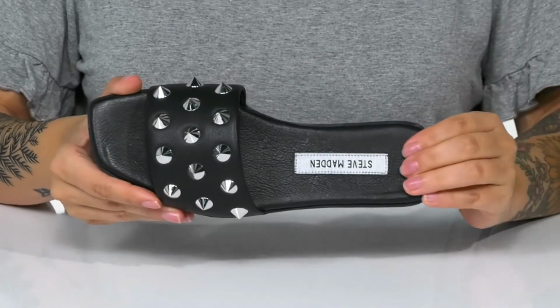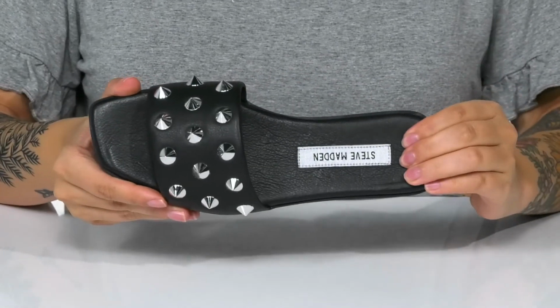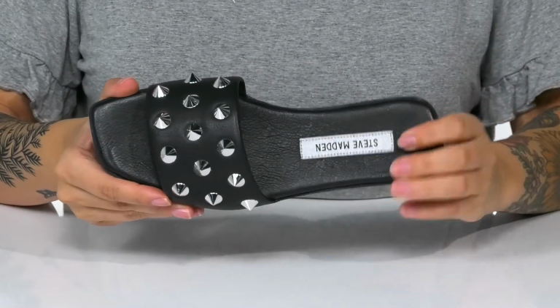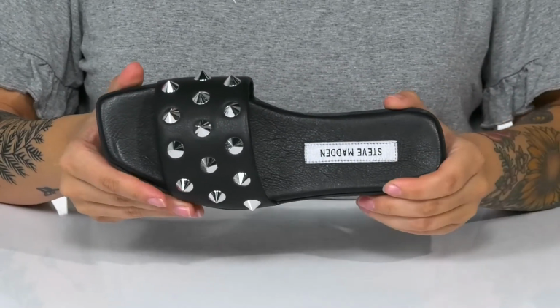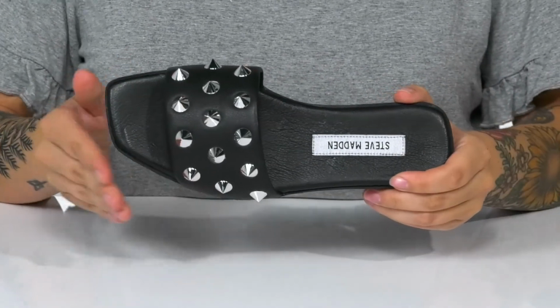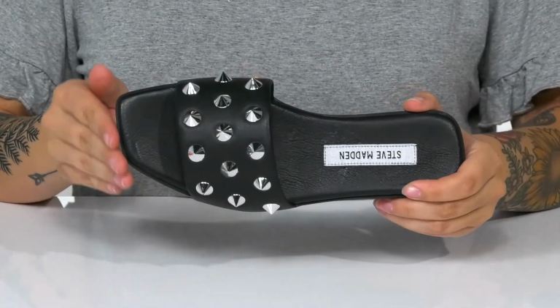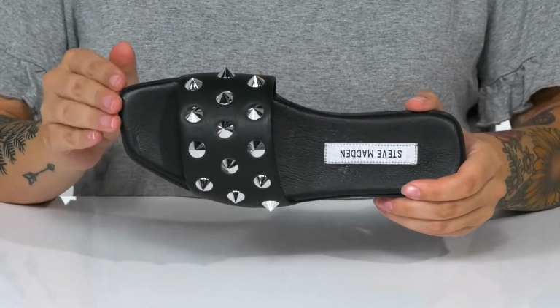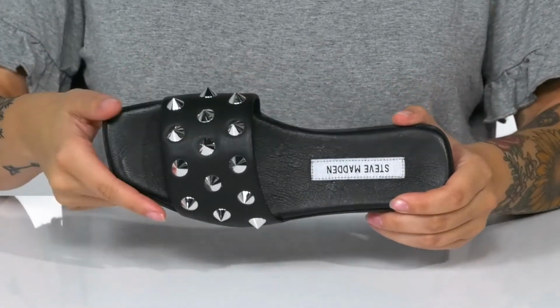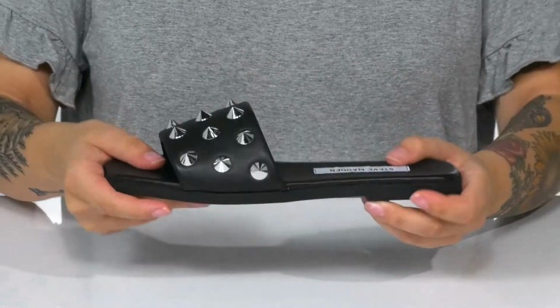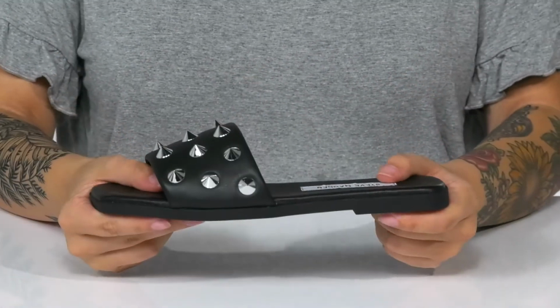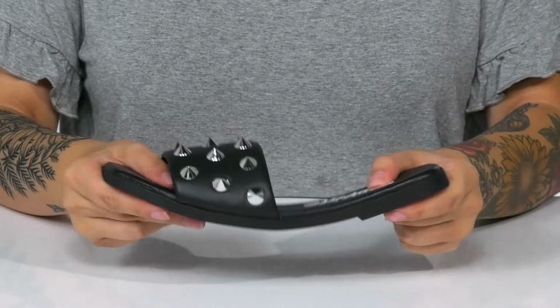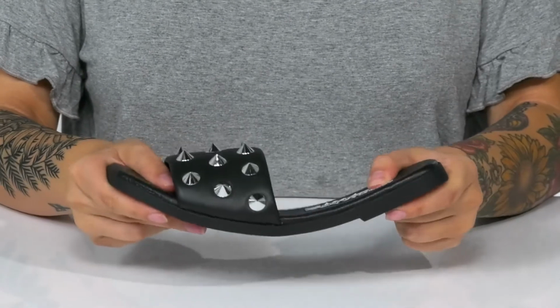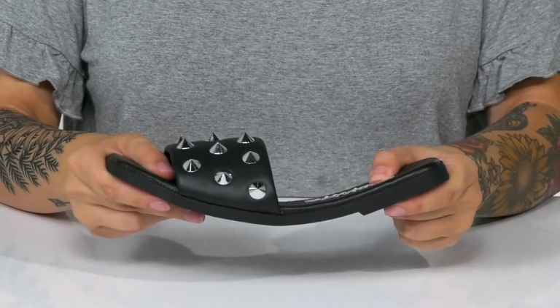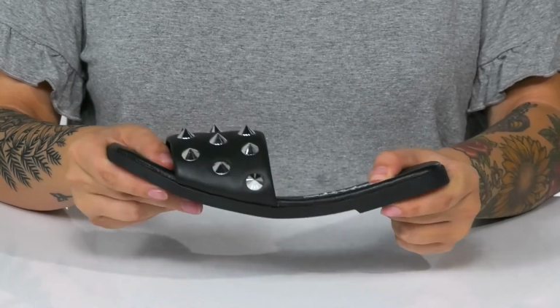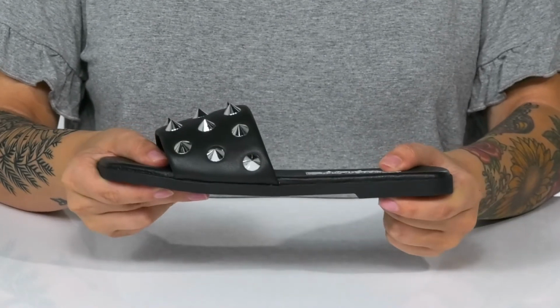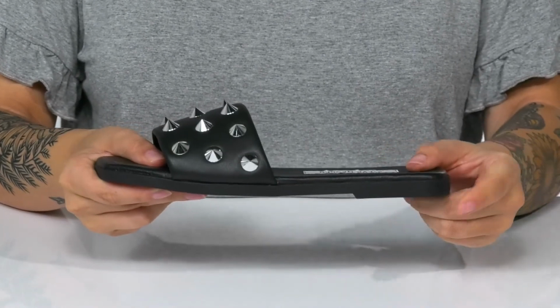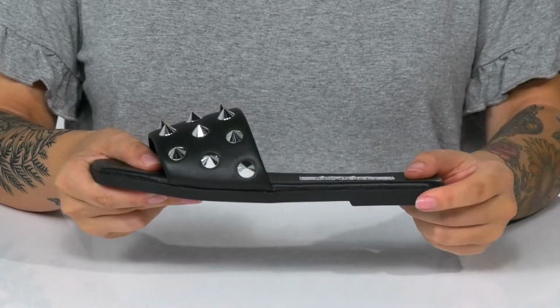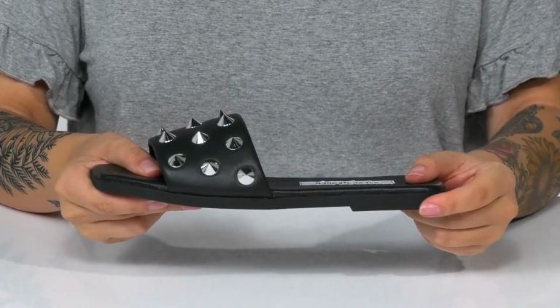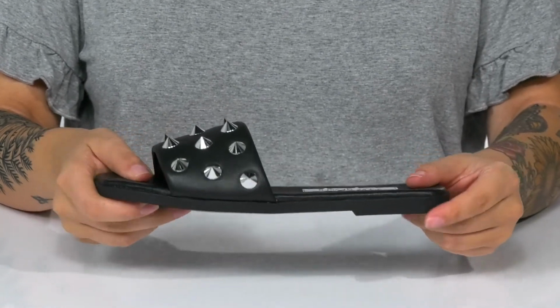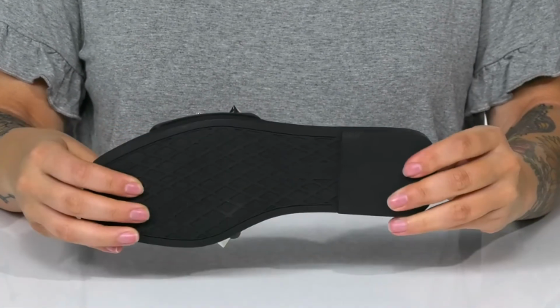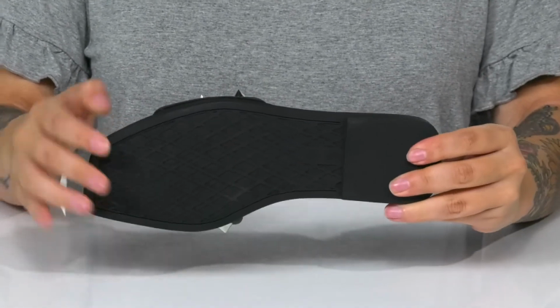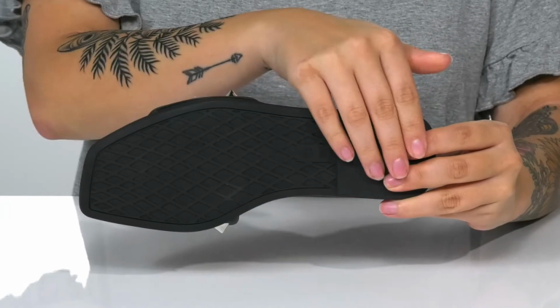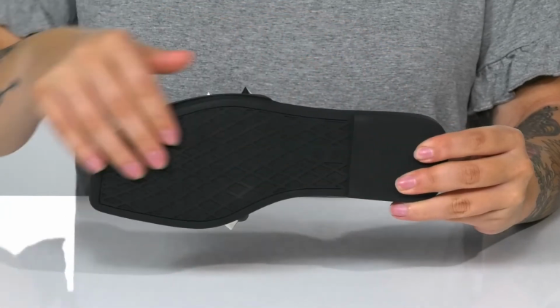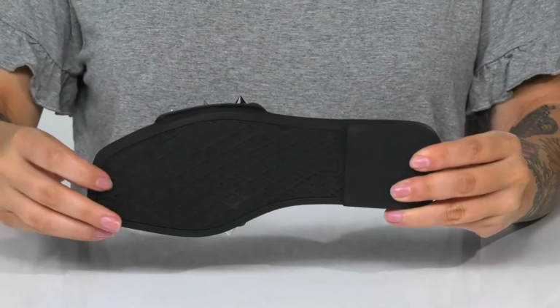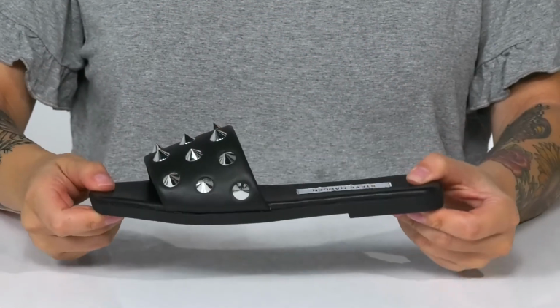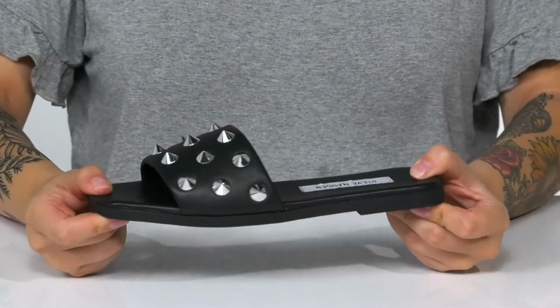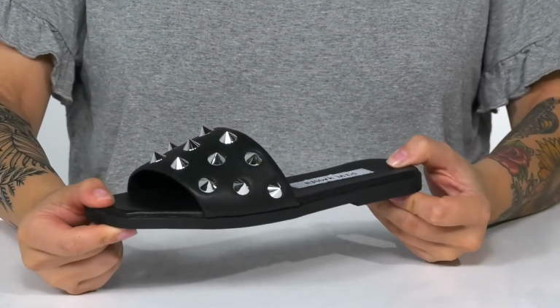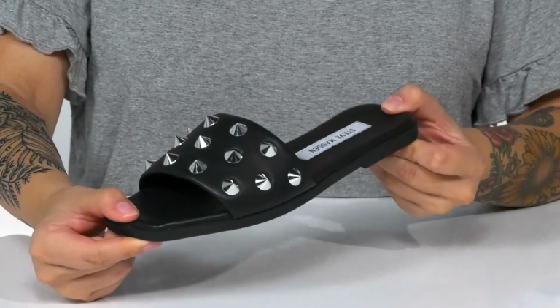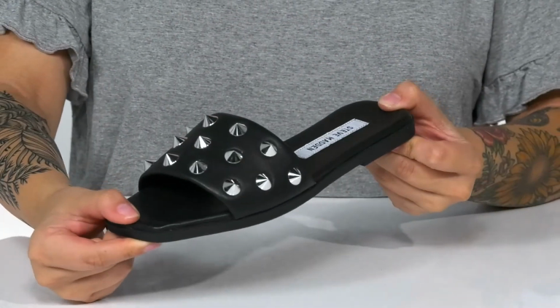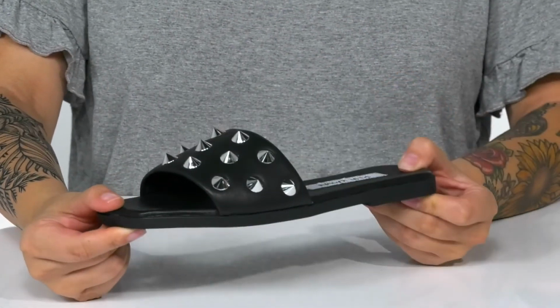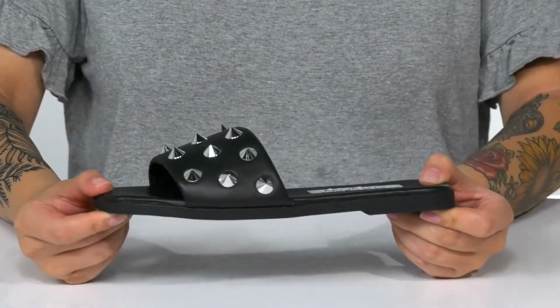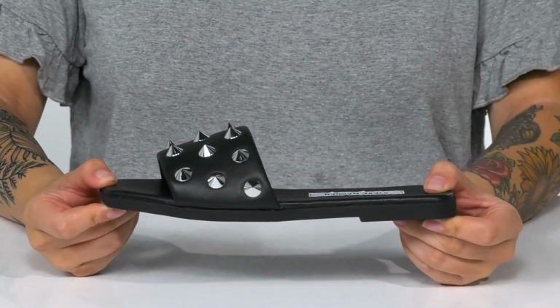The footbed is lightly cushioned for comfort and these have a square toe. The midsole has flexibility for an easier stride with a very small heel at the back. Underneath is lightly textured for traction, and I think these would pair very well with some black skinny jeans.